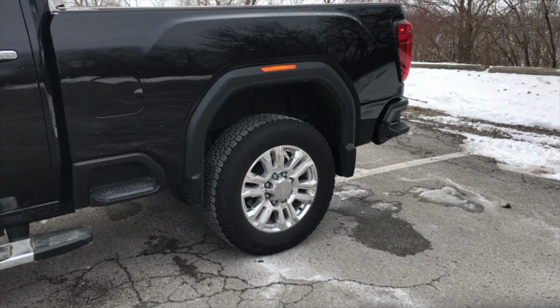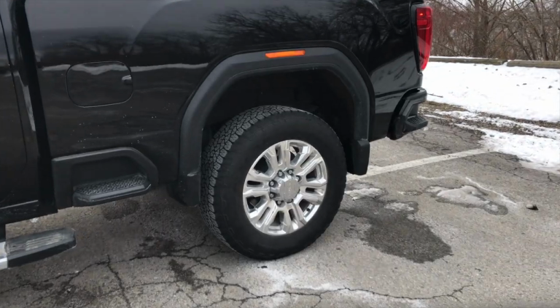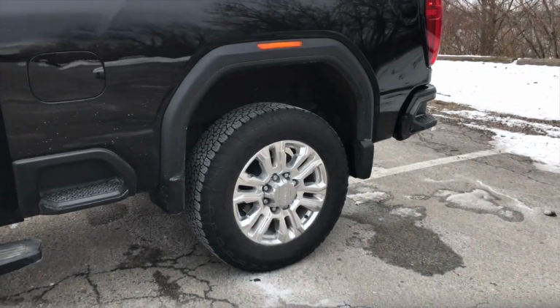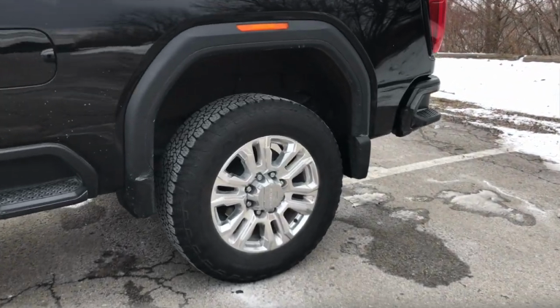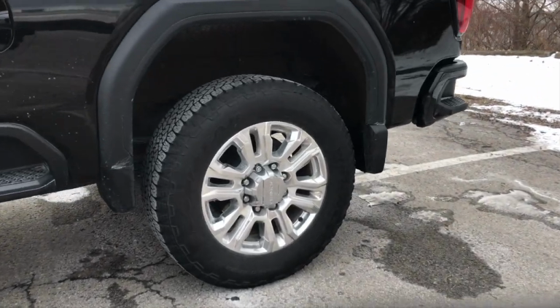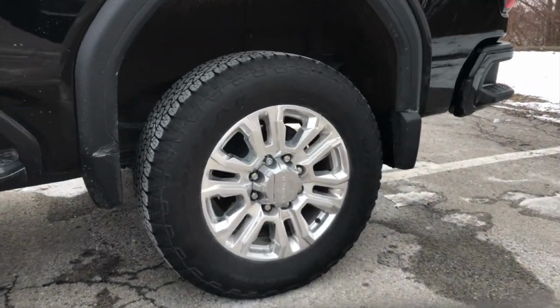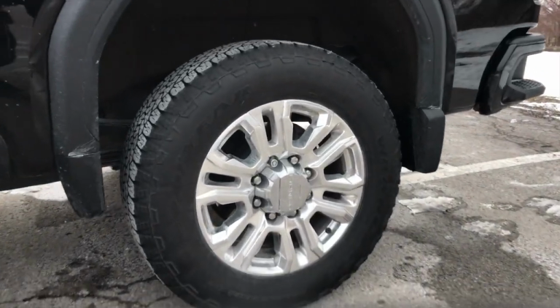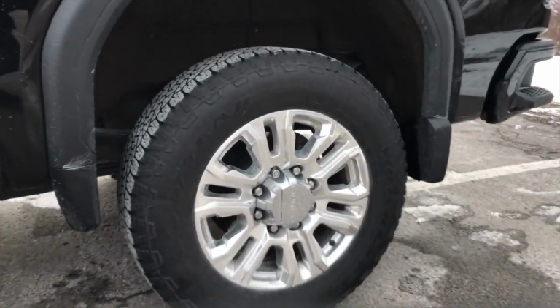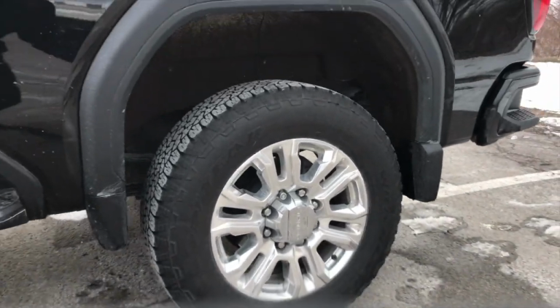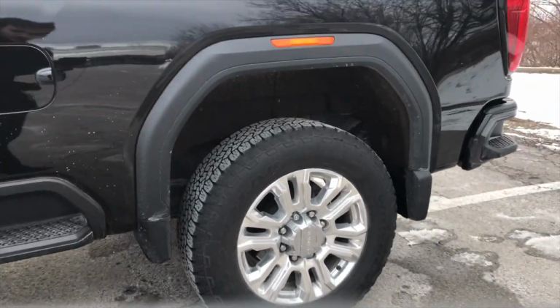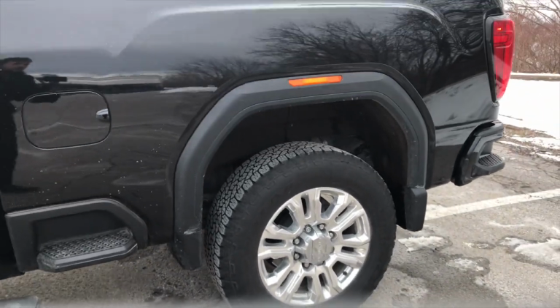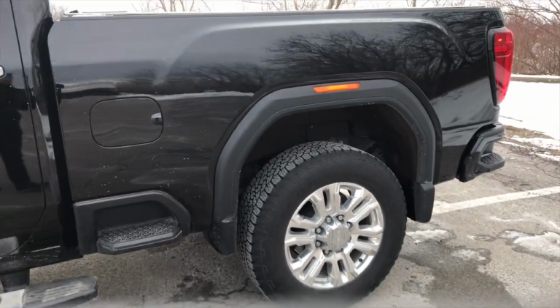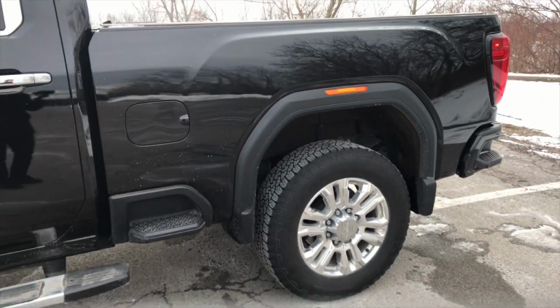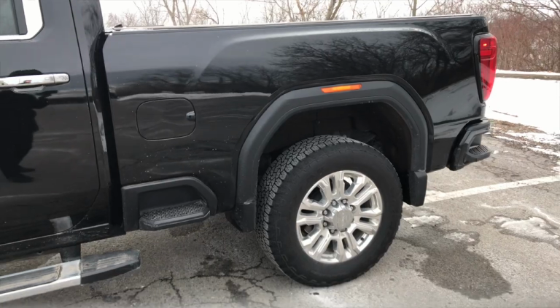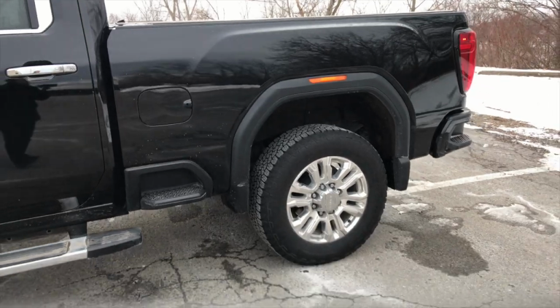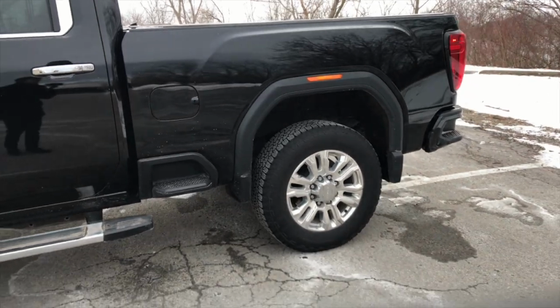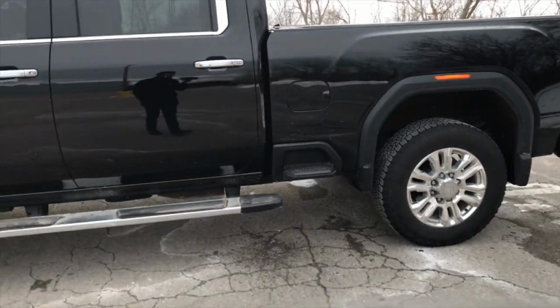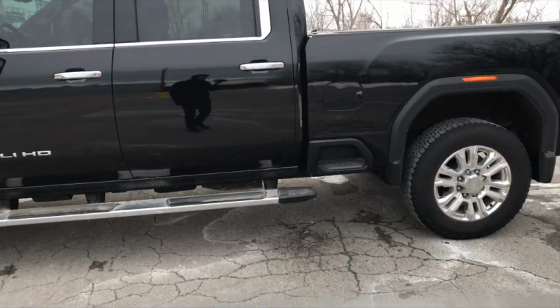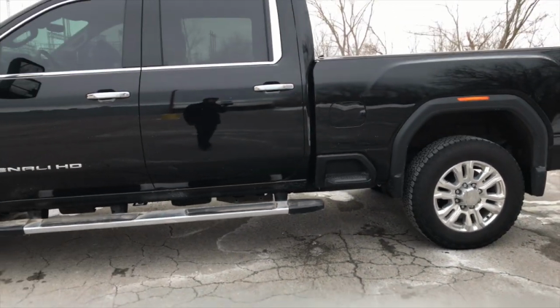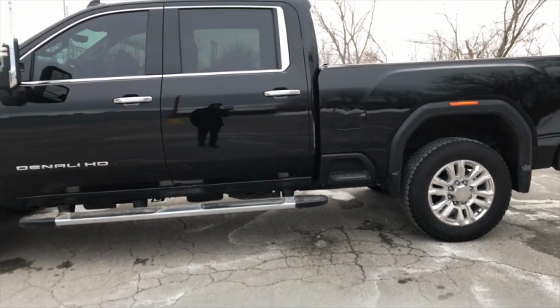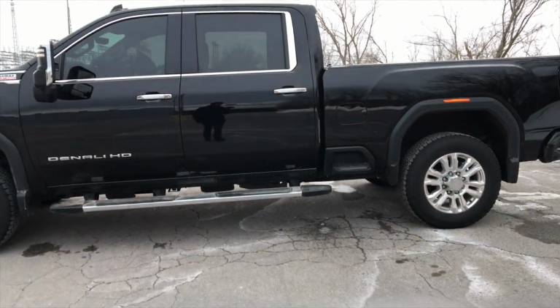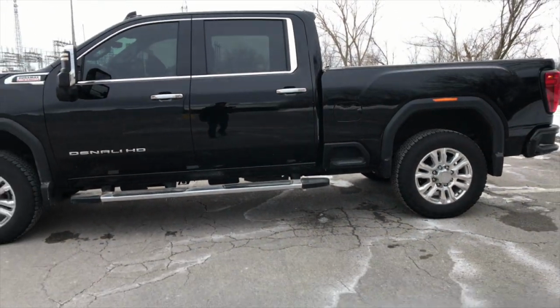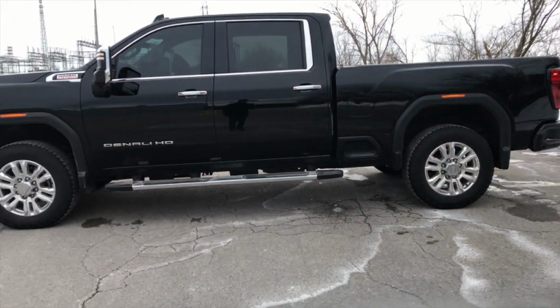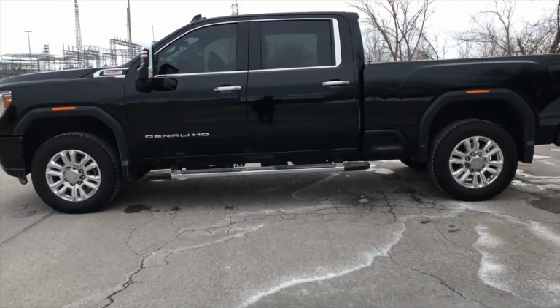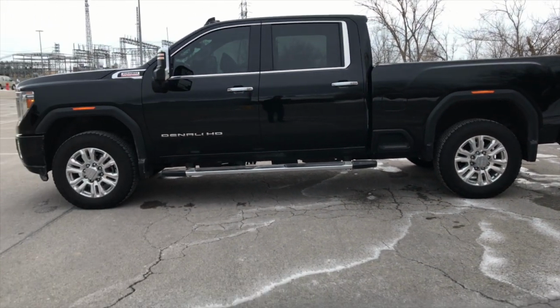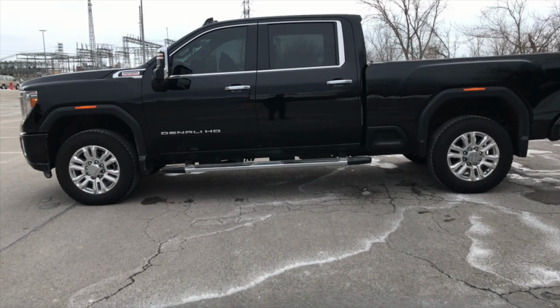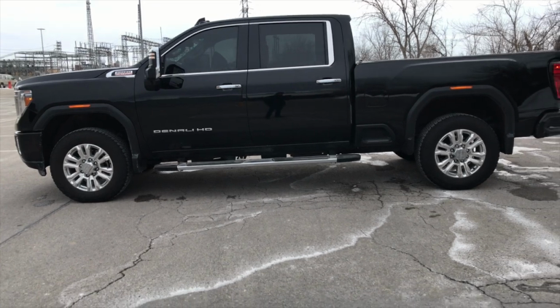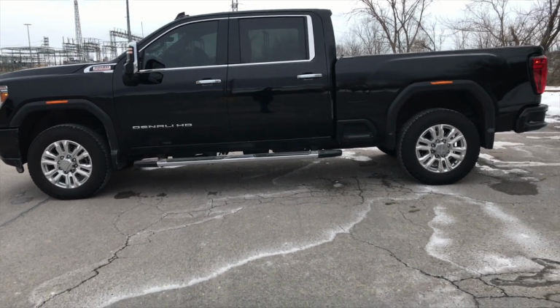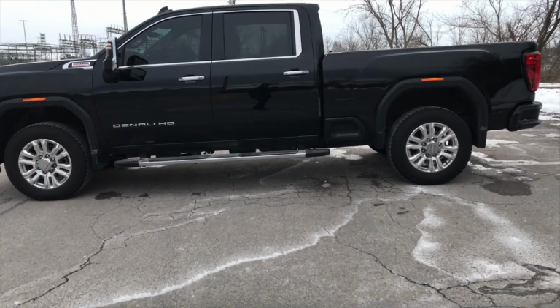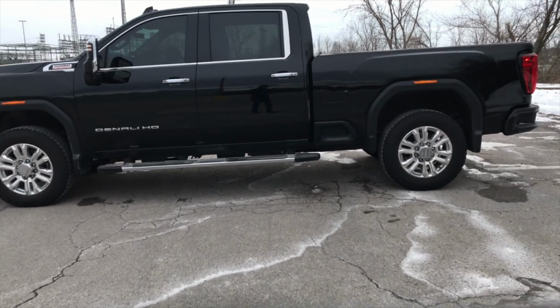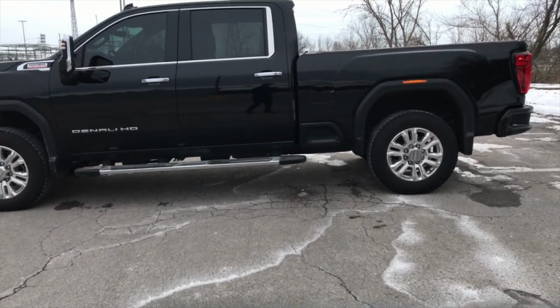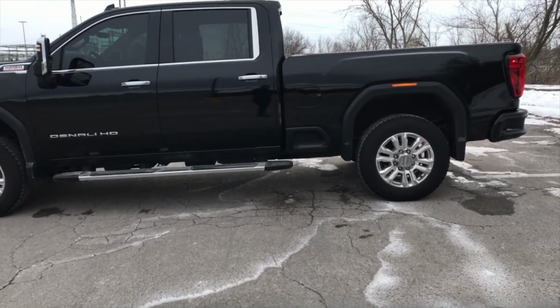Here's another look at the back tire with the rim - I think it looks really good. That's the side profile of the GMC Sierra. Let's take a look at the back and go over the tailgate.